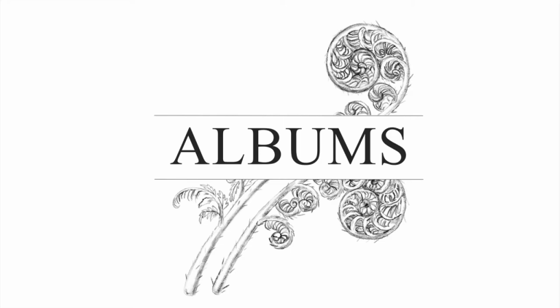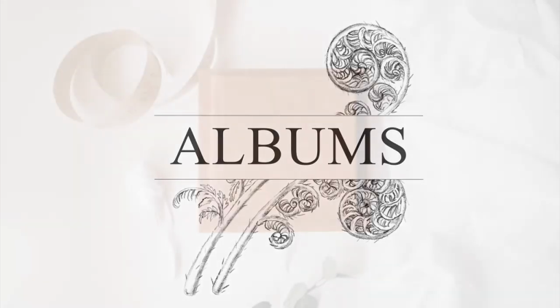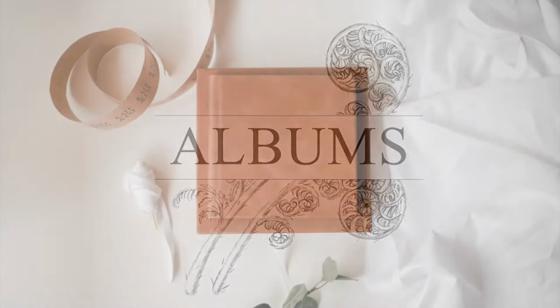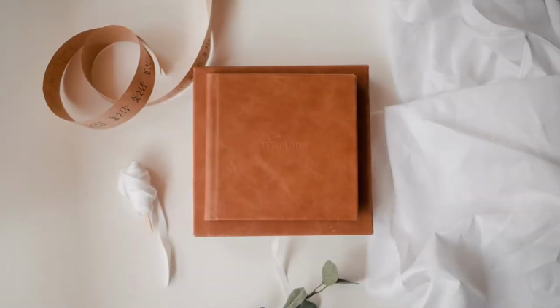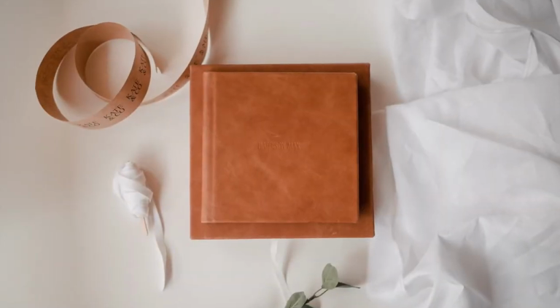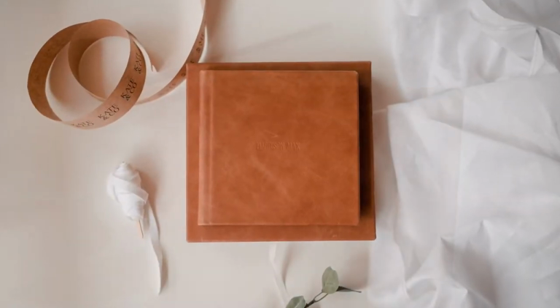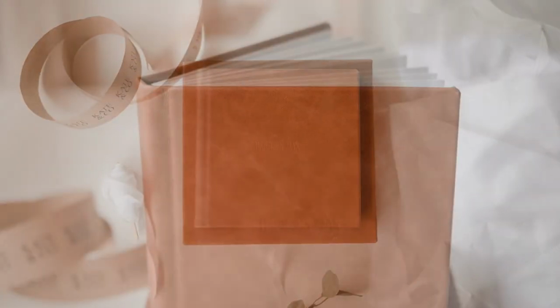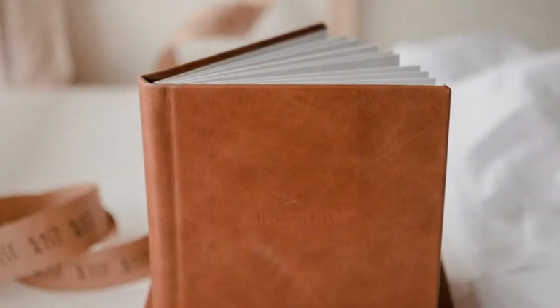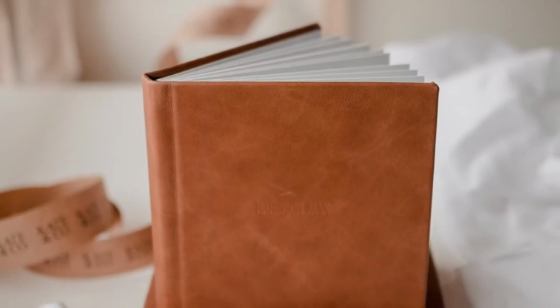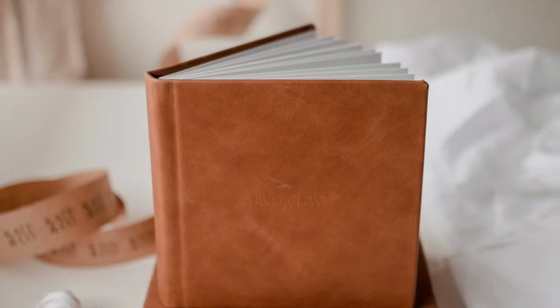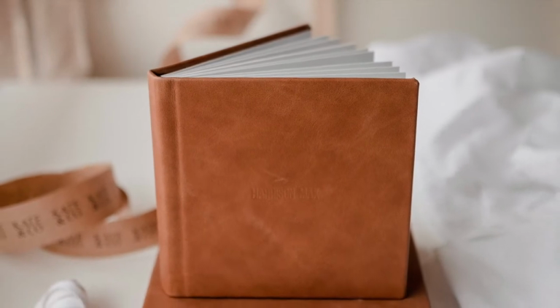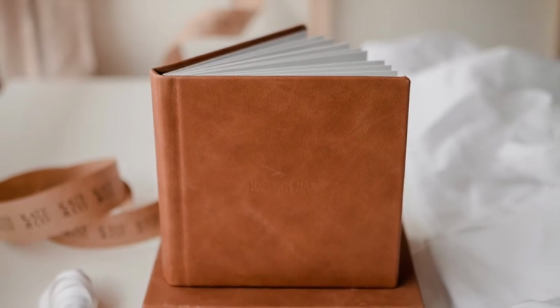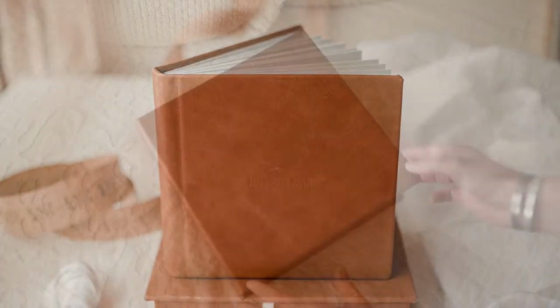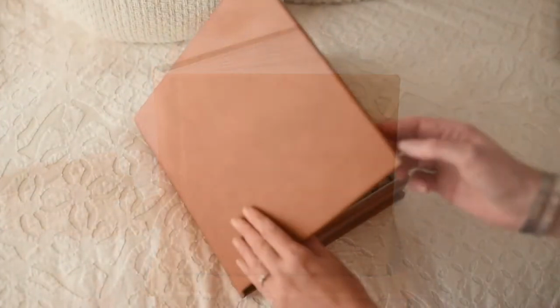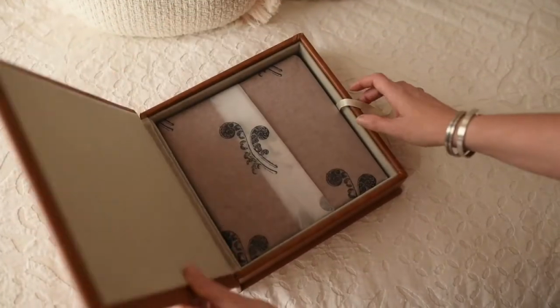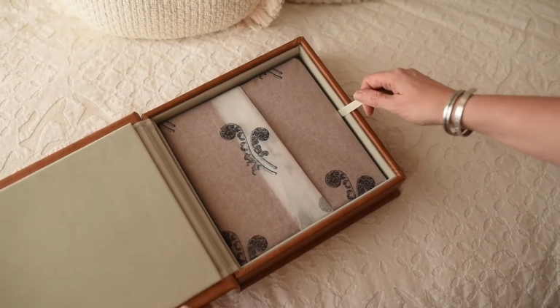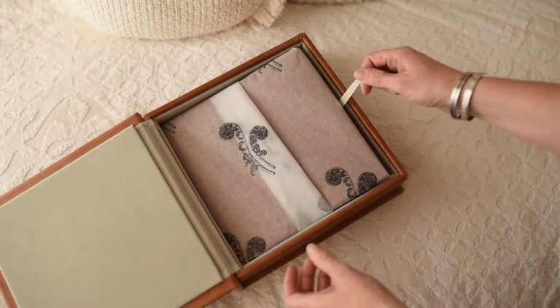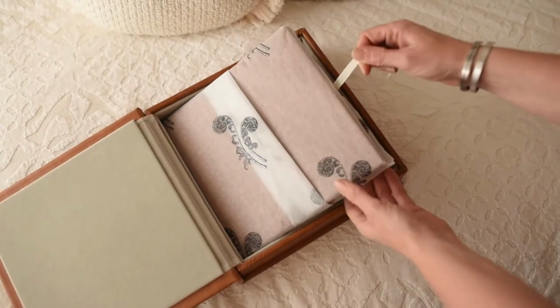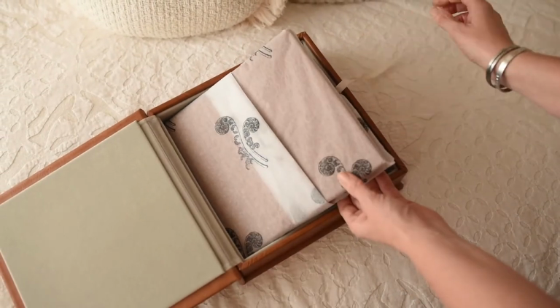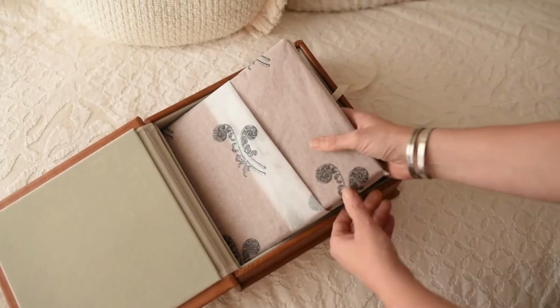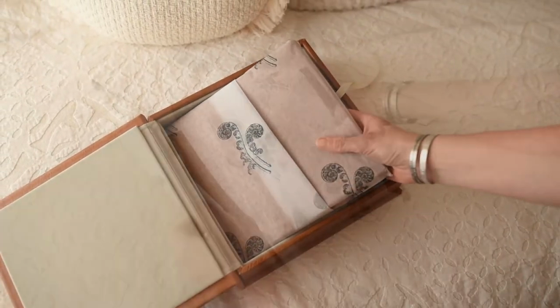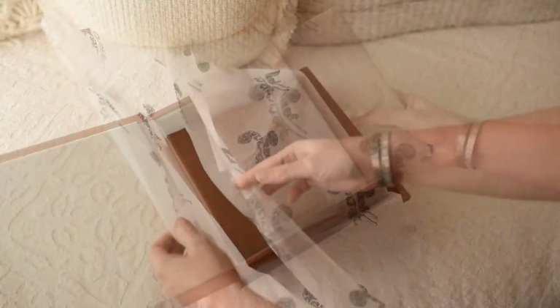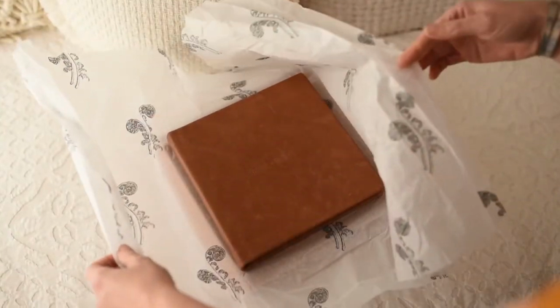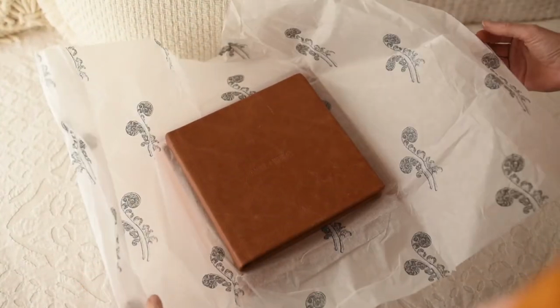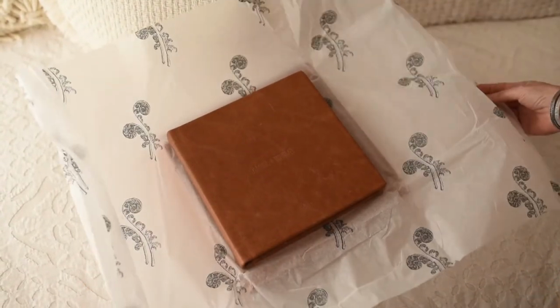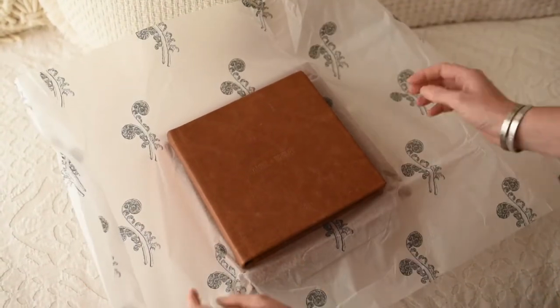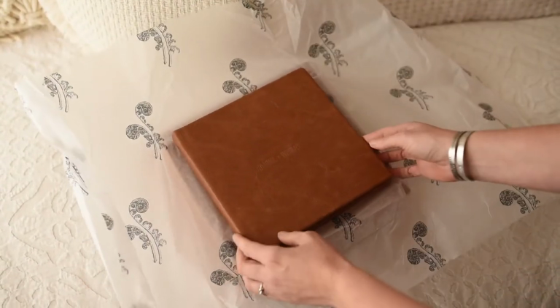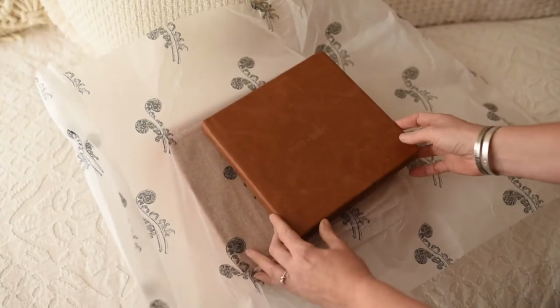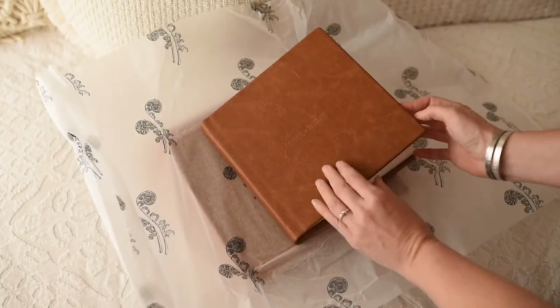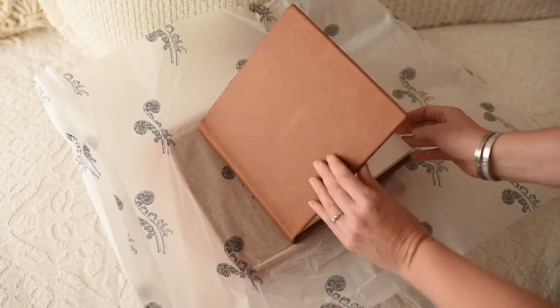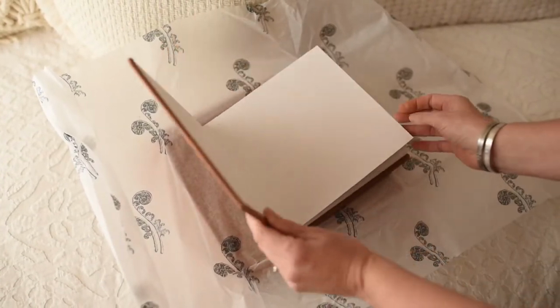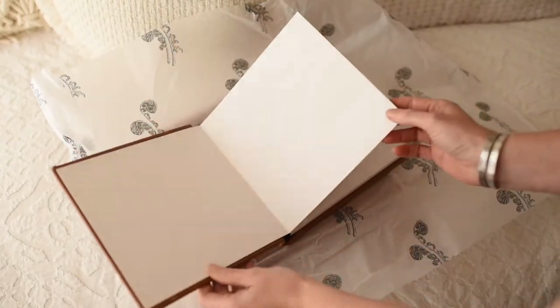Our parent and grandparent albums are by far and away the most popular product the studio produces. In its personalised and matching keepsake box, your 8x8 inch album holds 40 of your favourite images.